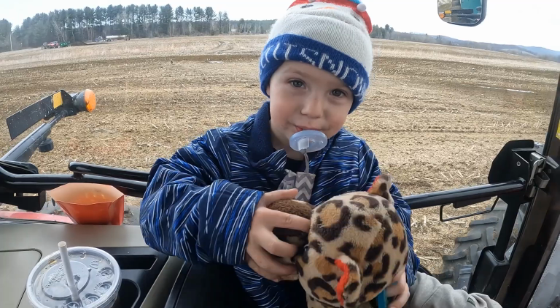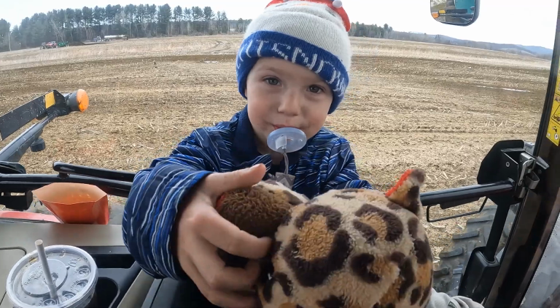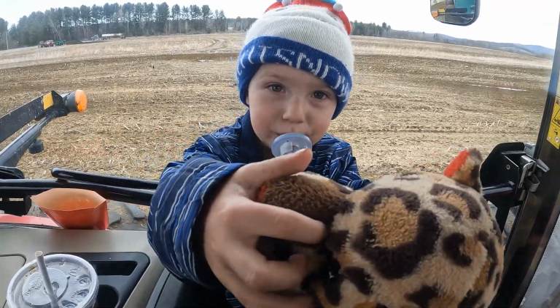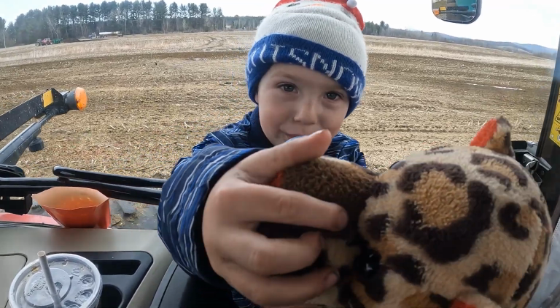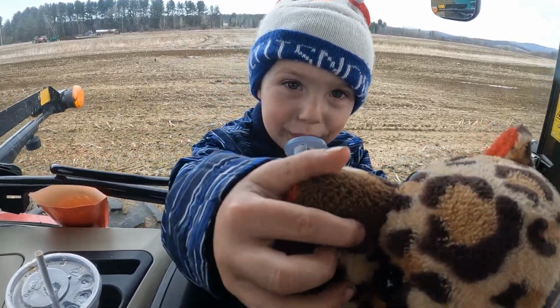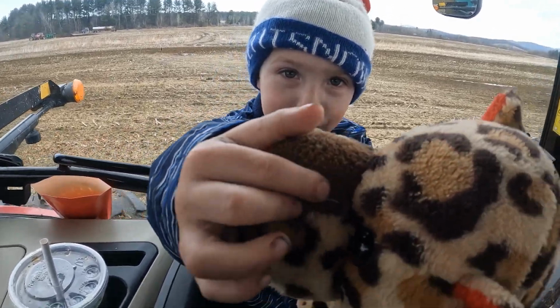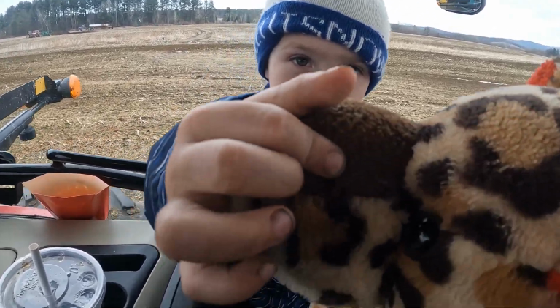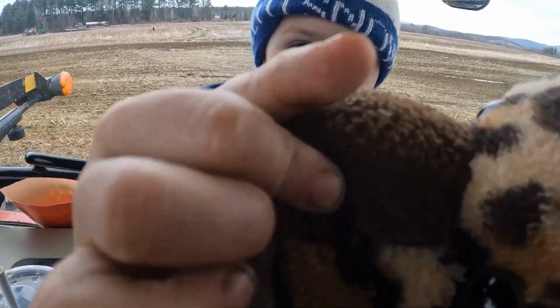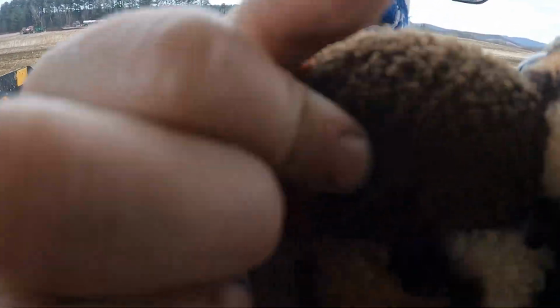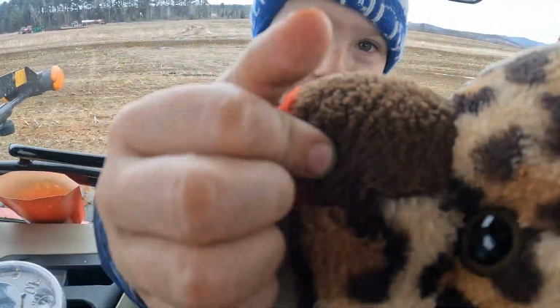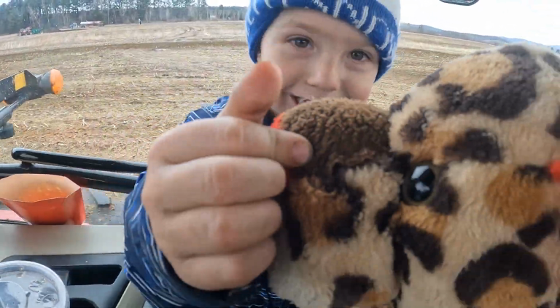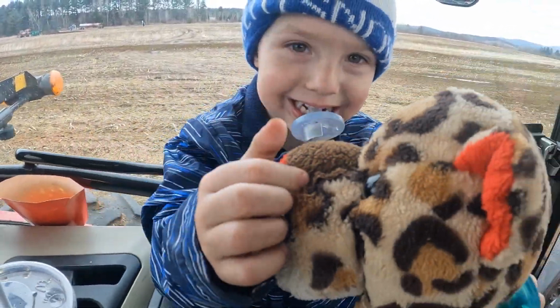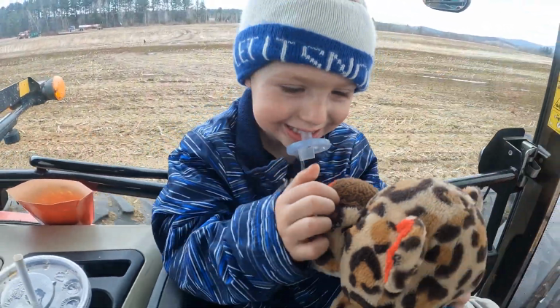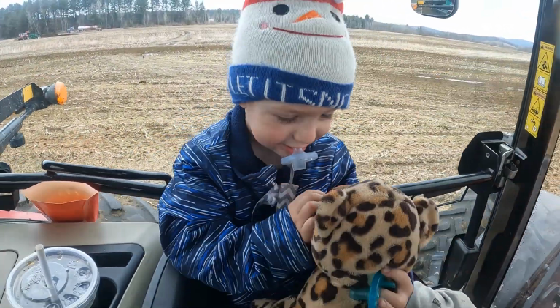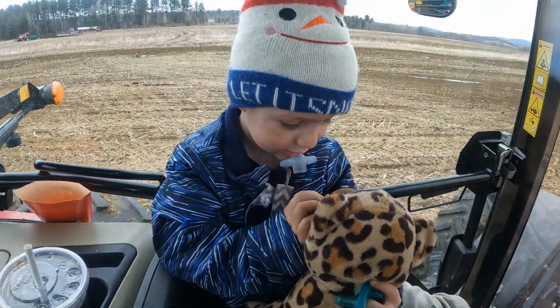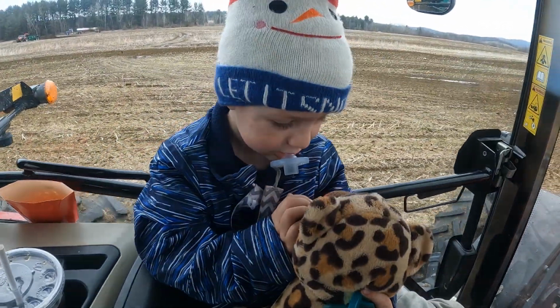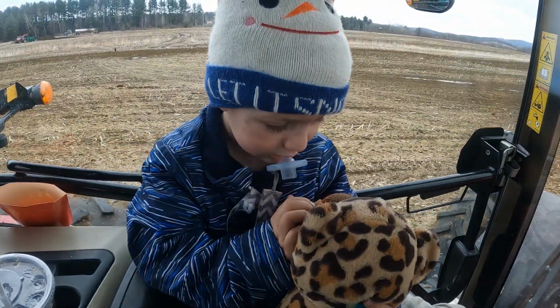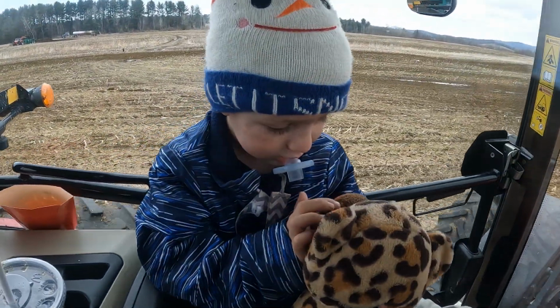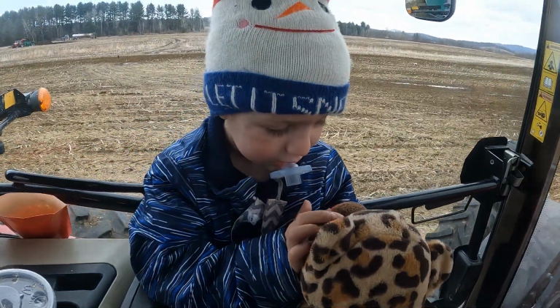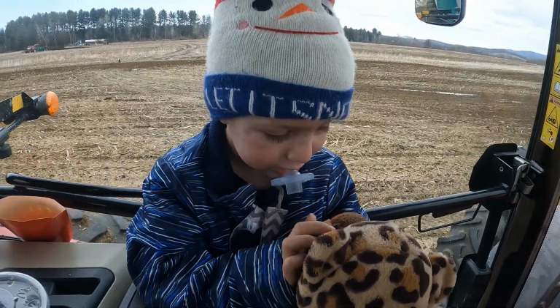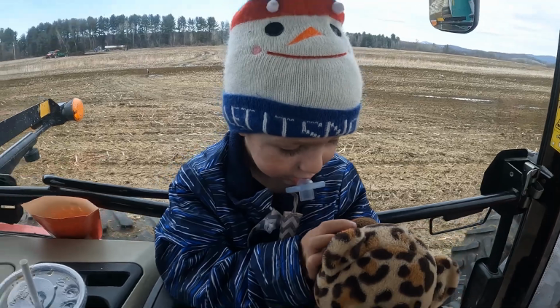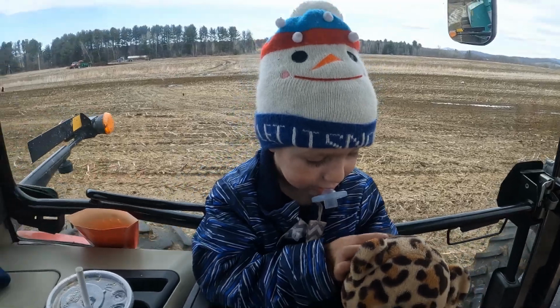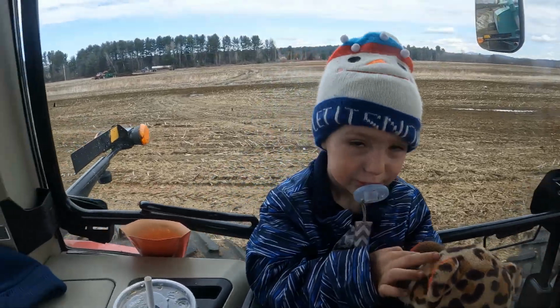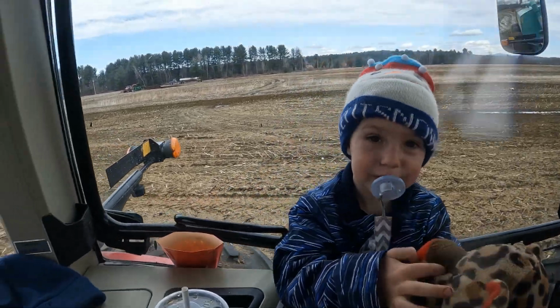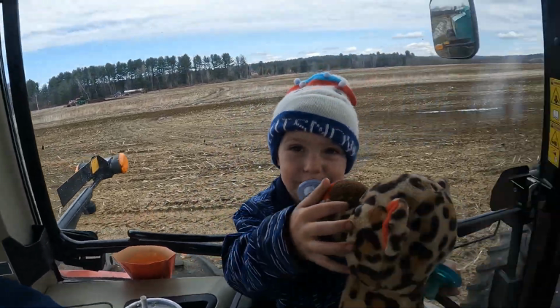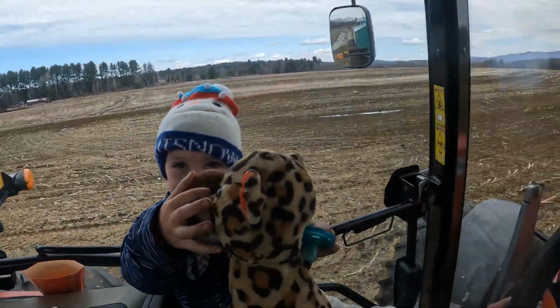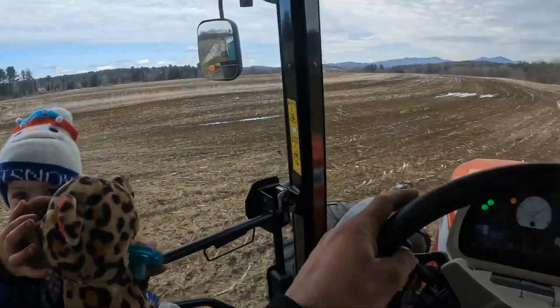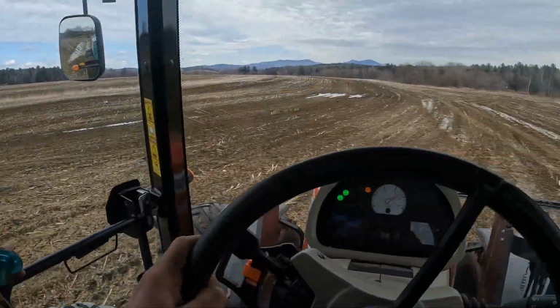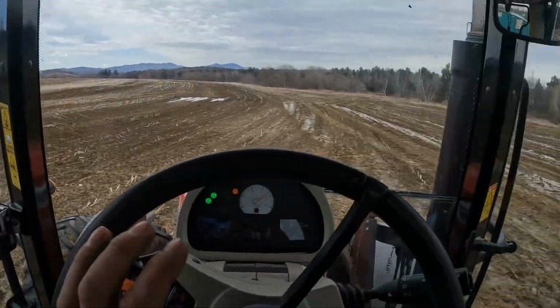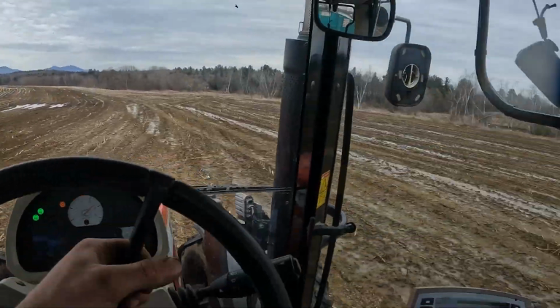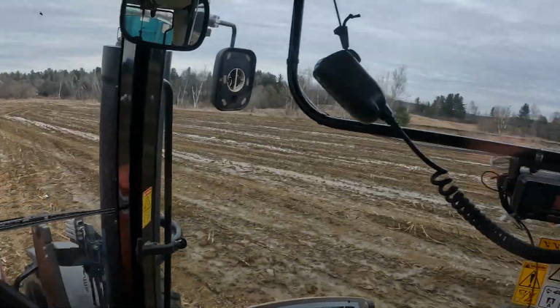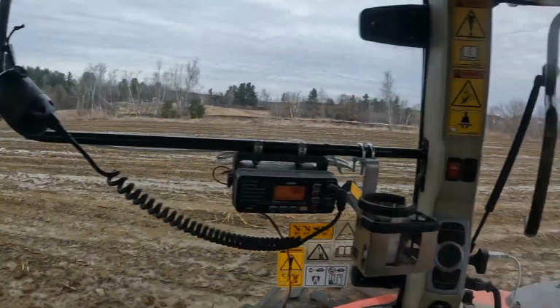His little stuffed animal — does it have an owie? It's gonna get sewed back up. But we are spreading to this.